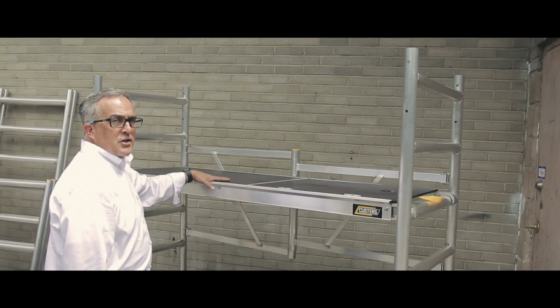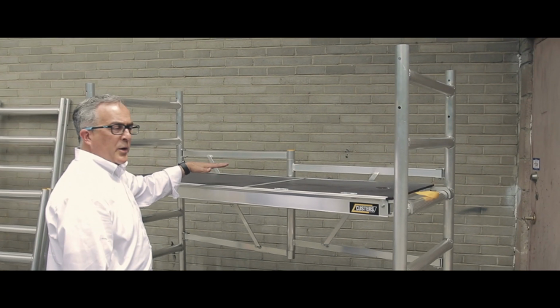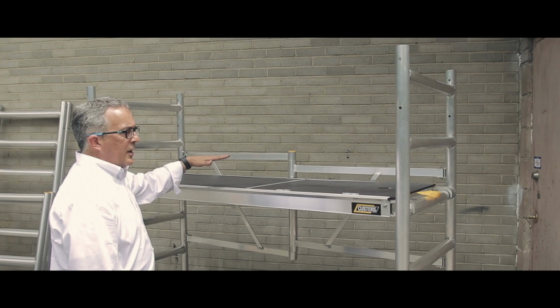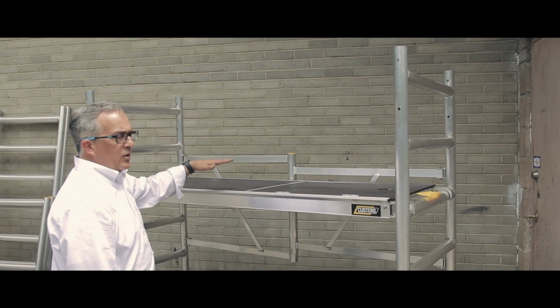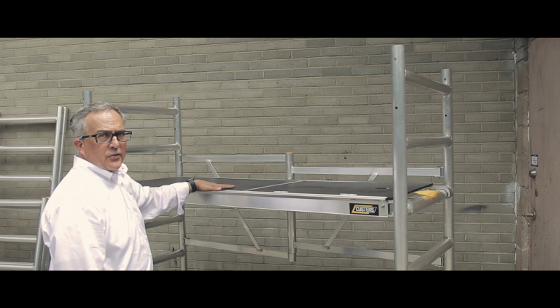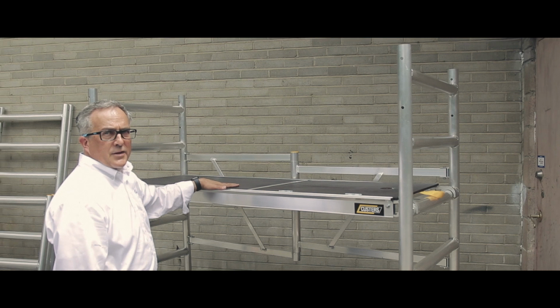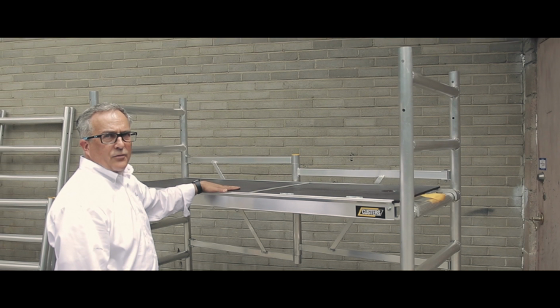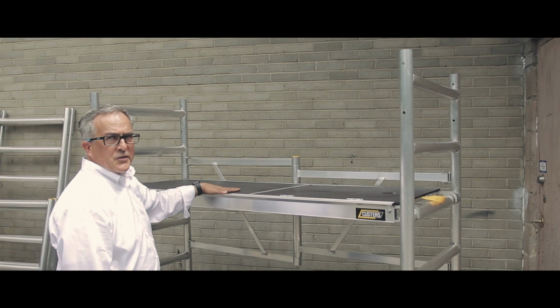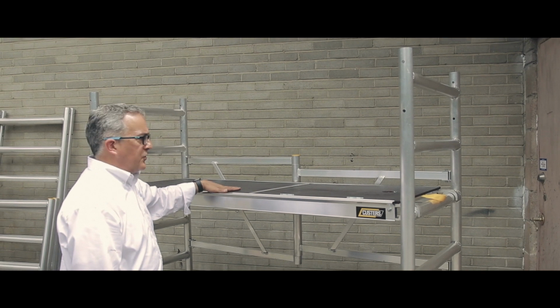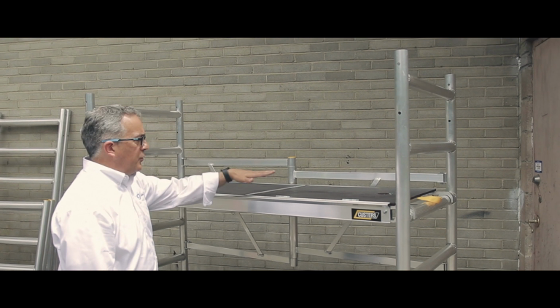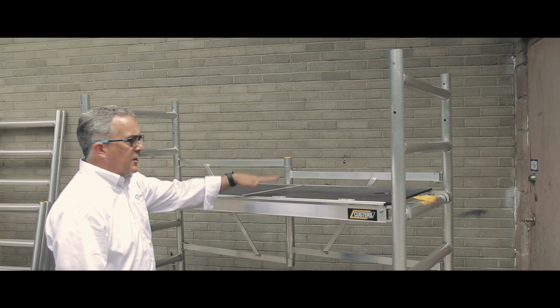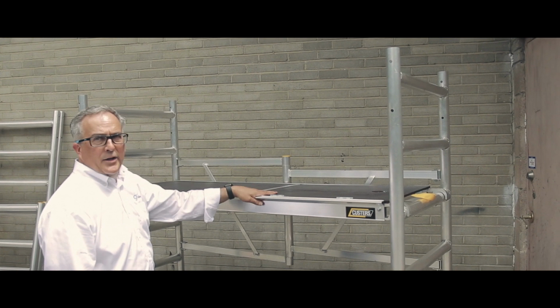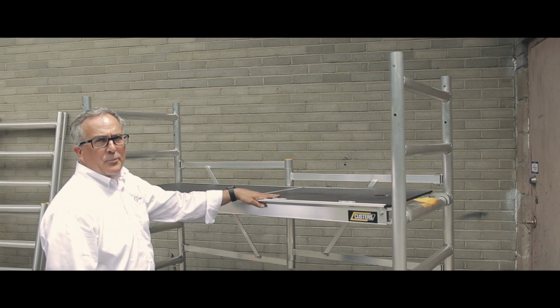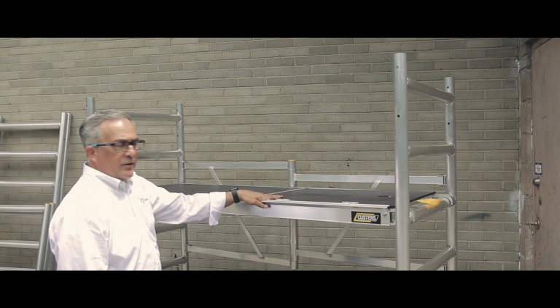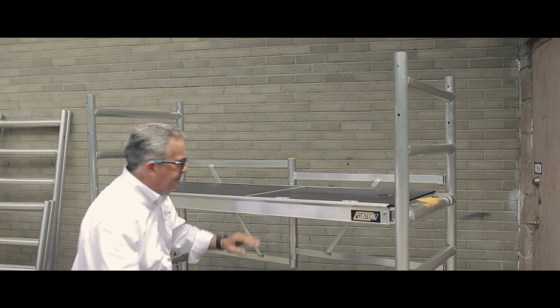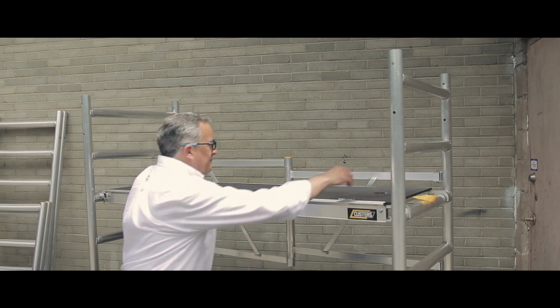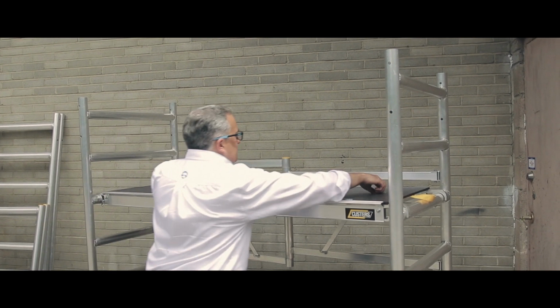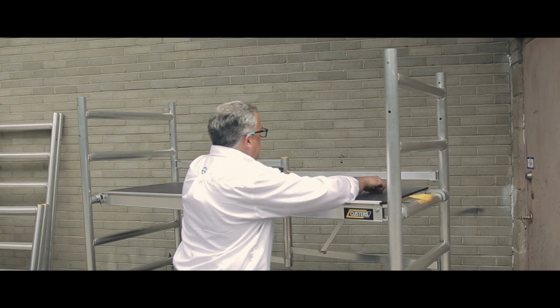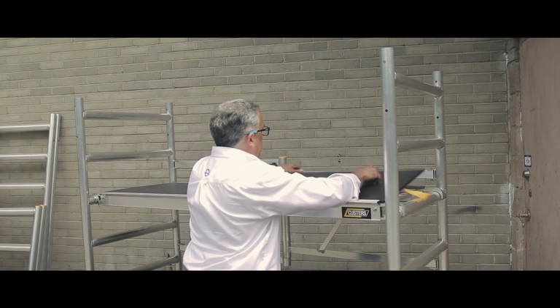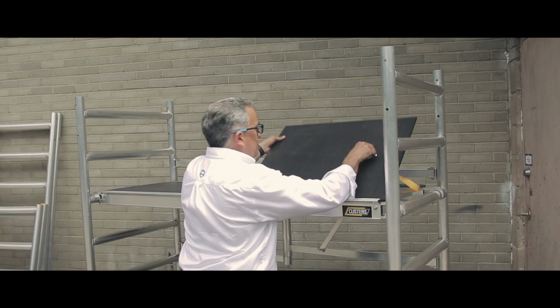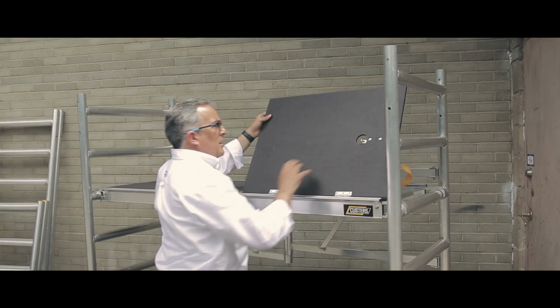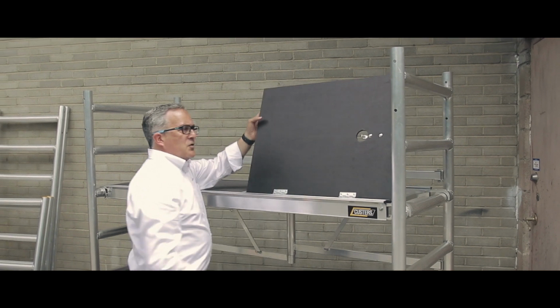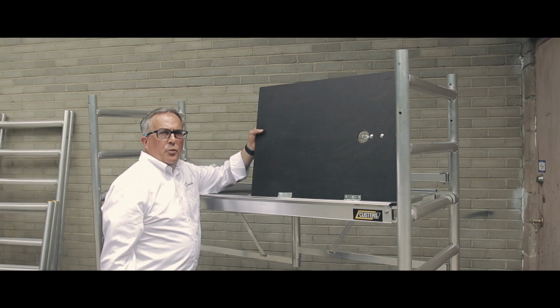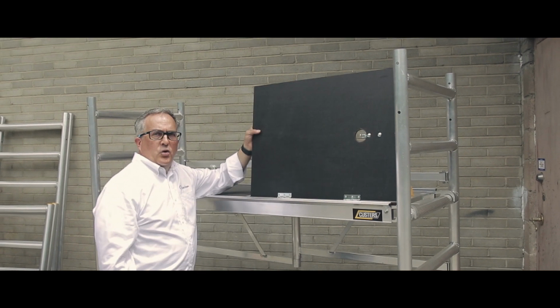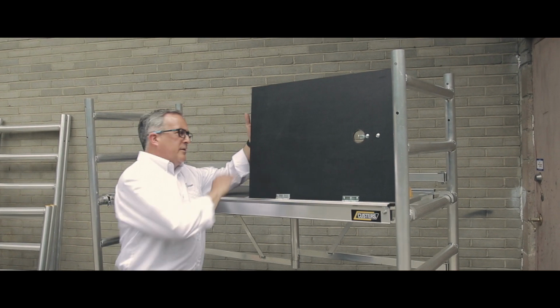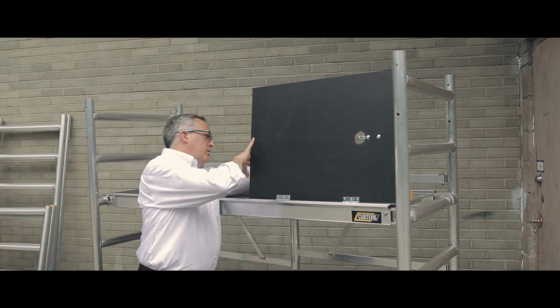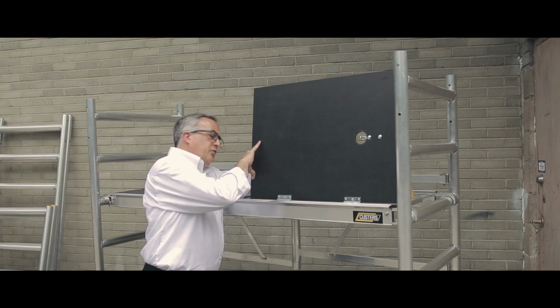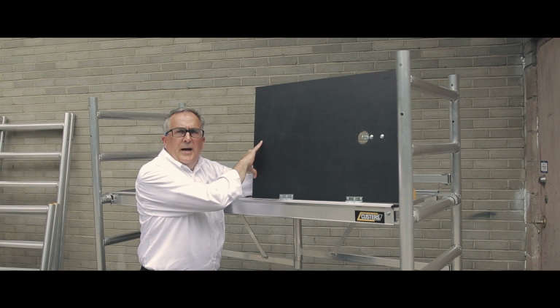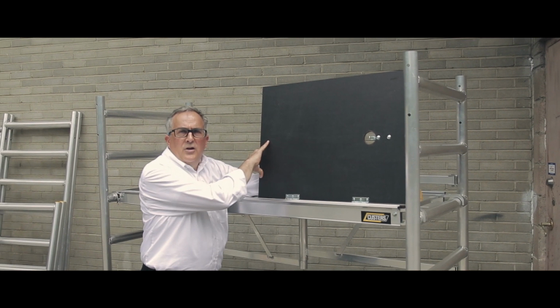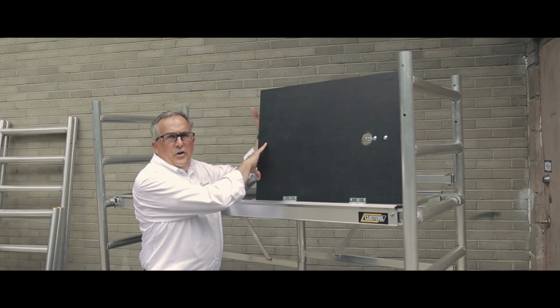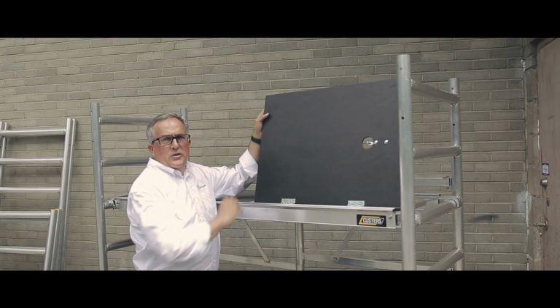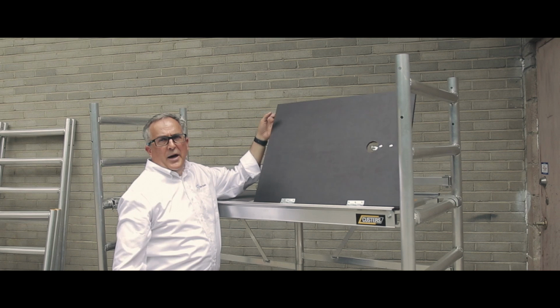The safest way to climb all of the Custer's scaffolding systems is through the integrated trap door. Simply open the door, which is fully tethered so that it closes automatically.